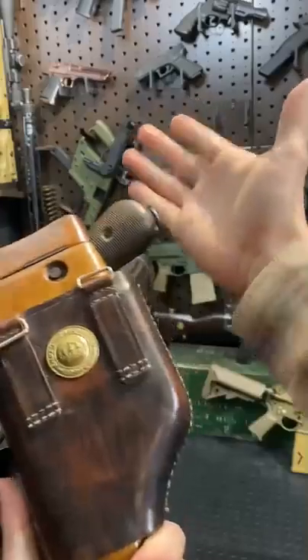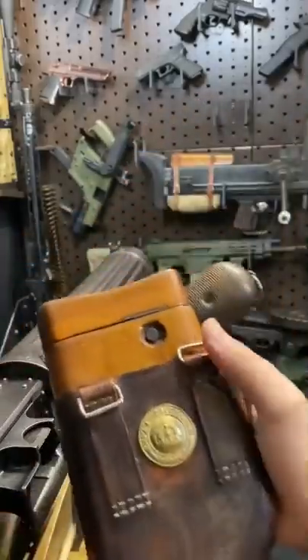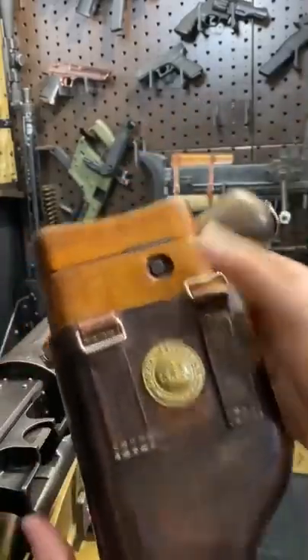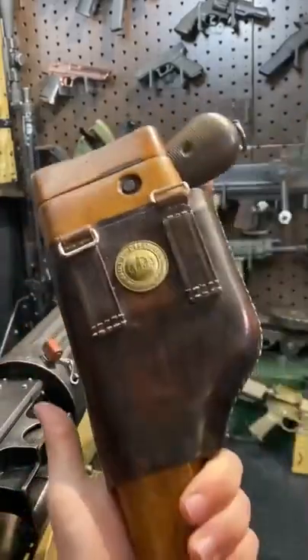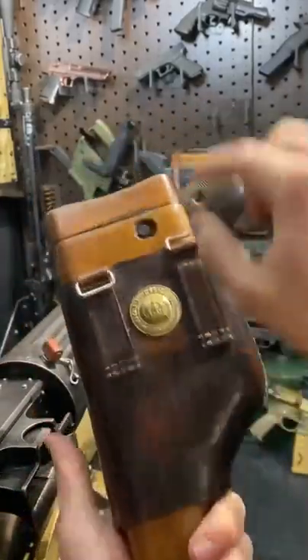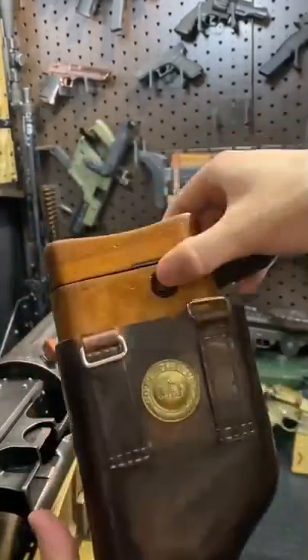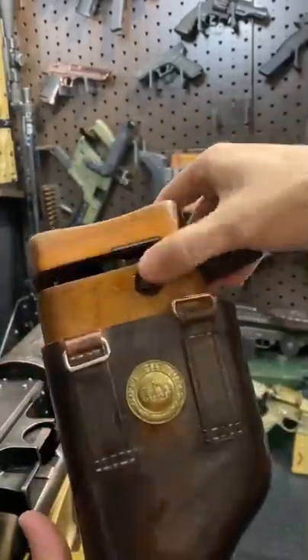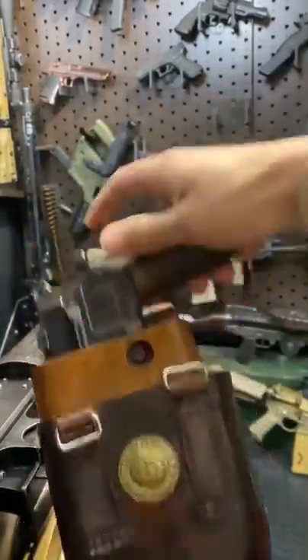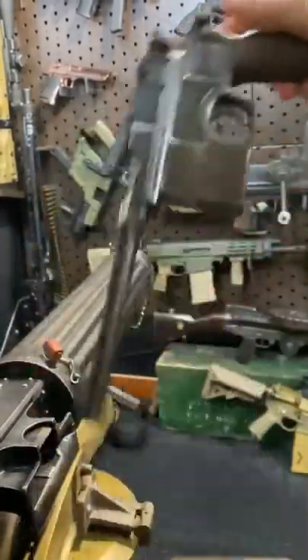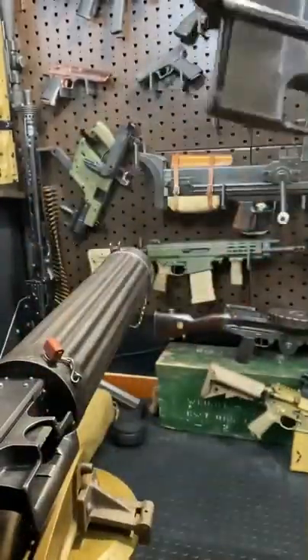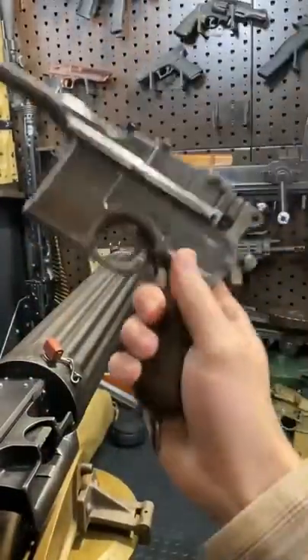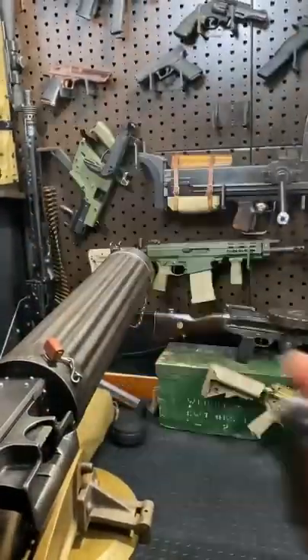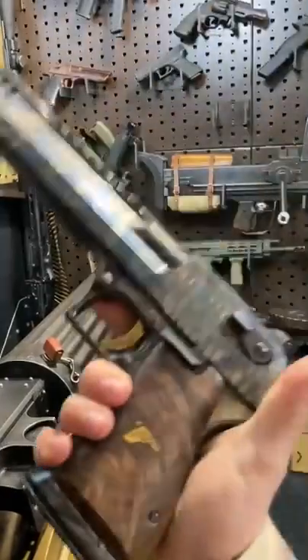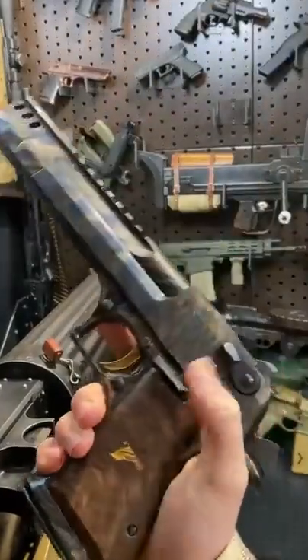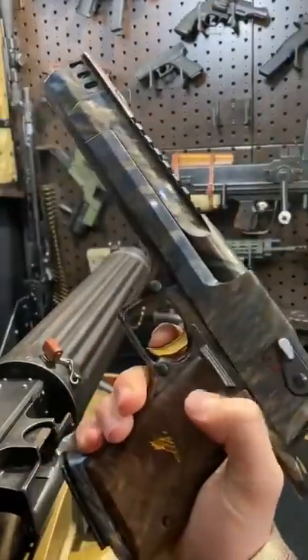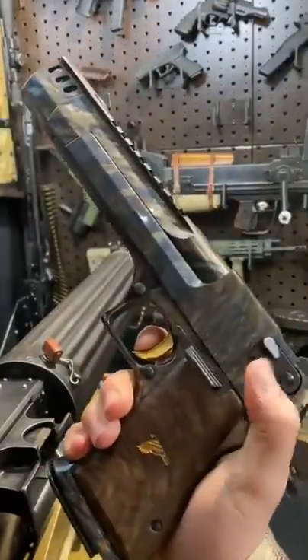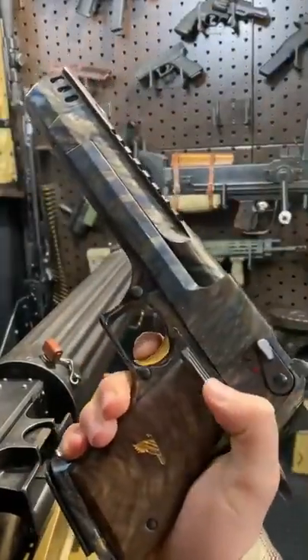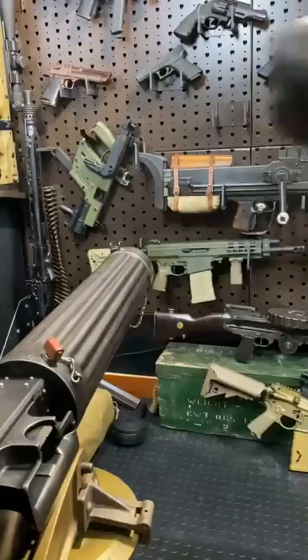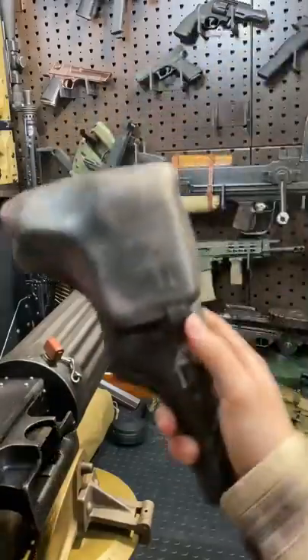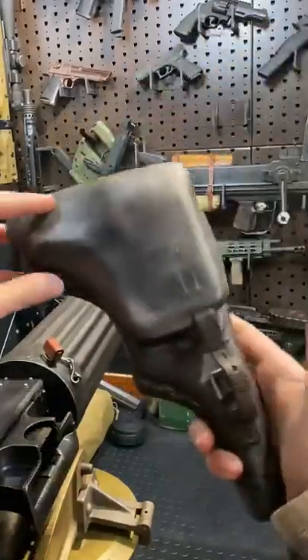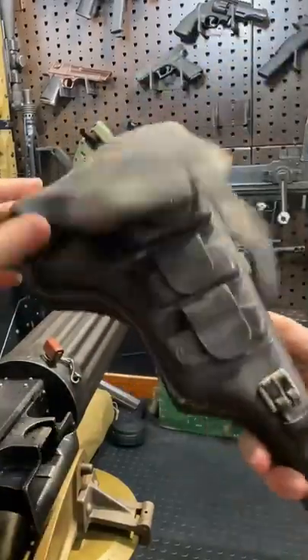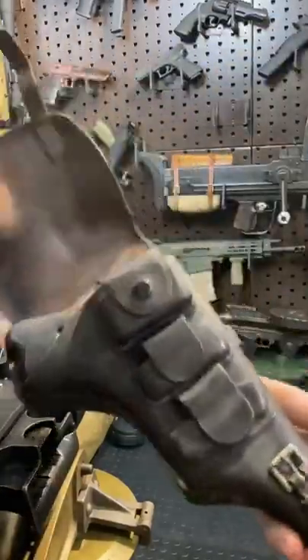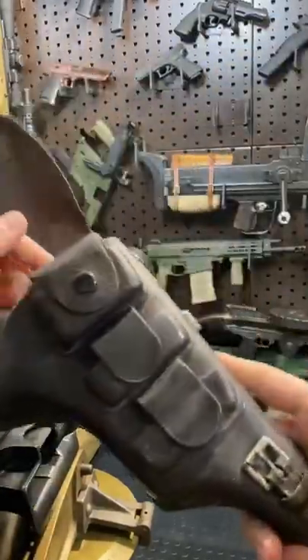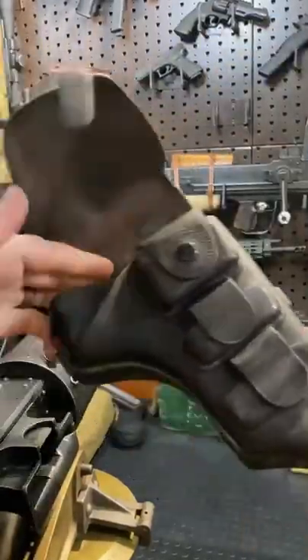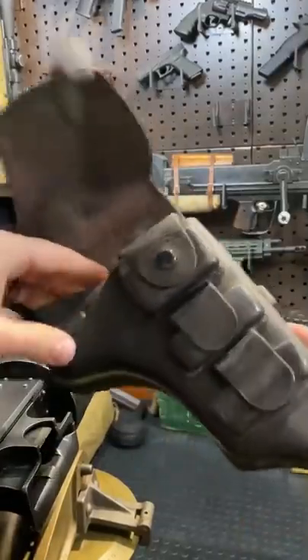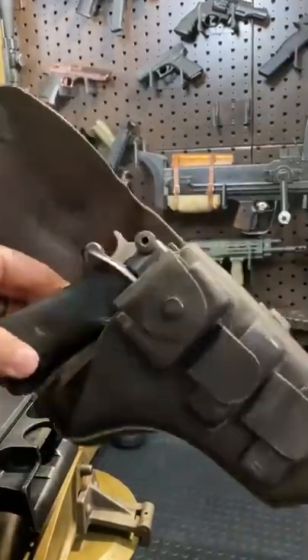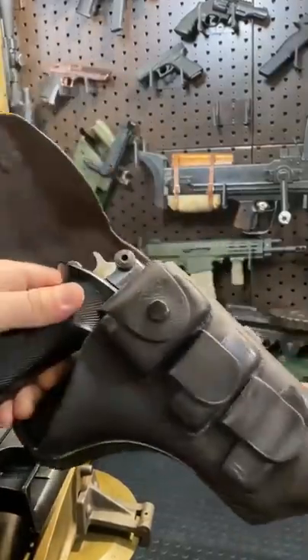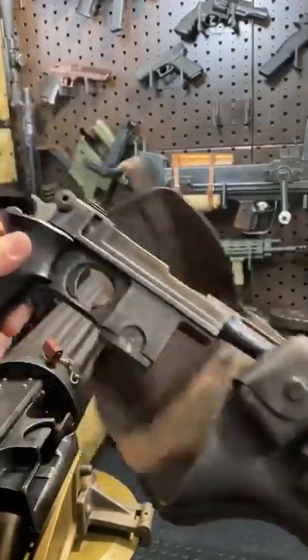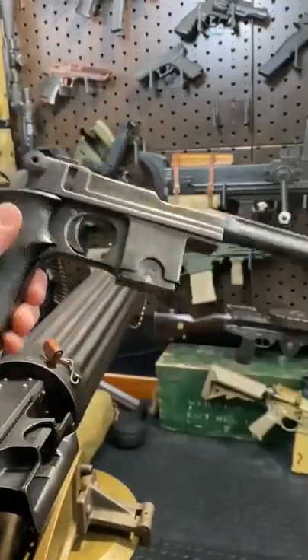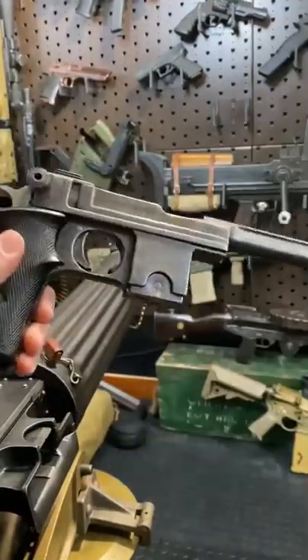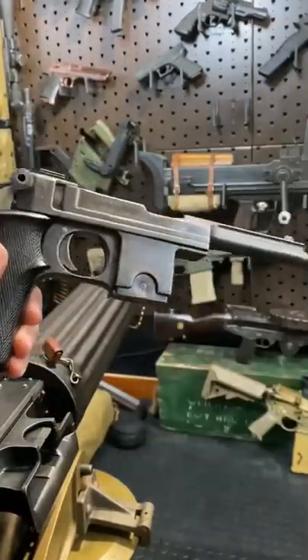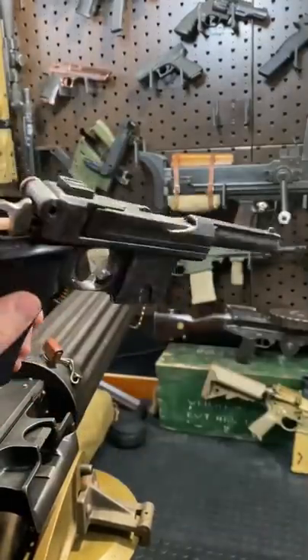Hey guys, Armourgun here today. This is a brim handle. This is a Desert Eagle. And this is something completely different and super cool — the Bergman Bayard 1910-21.